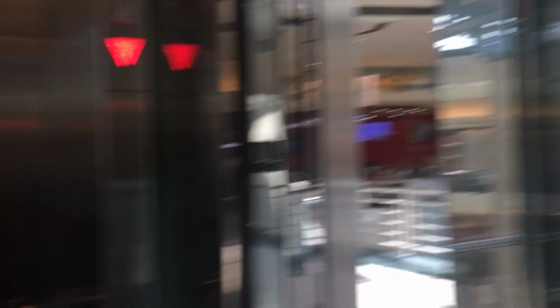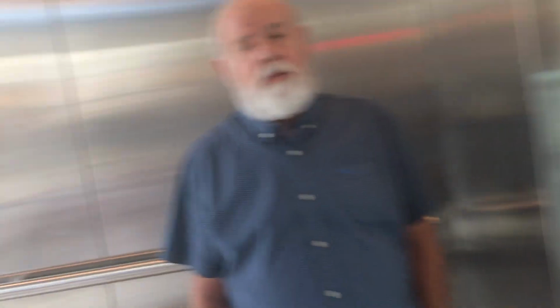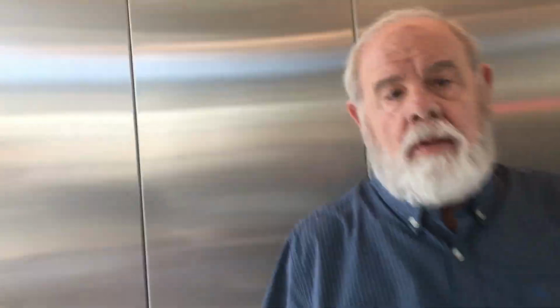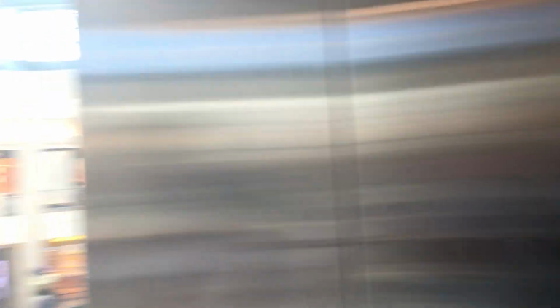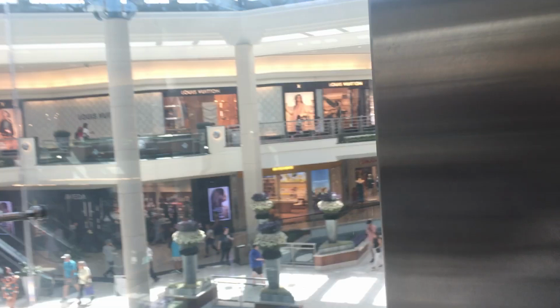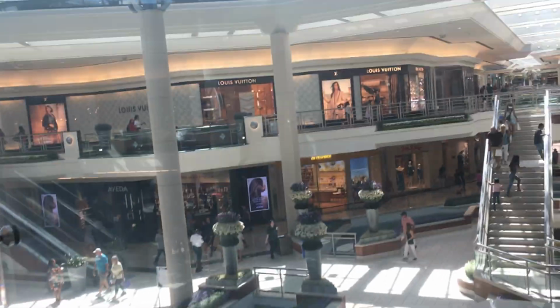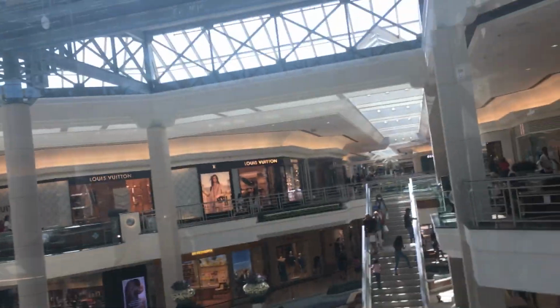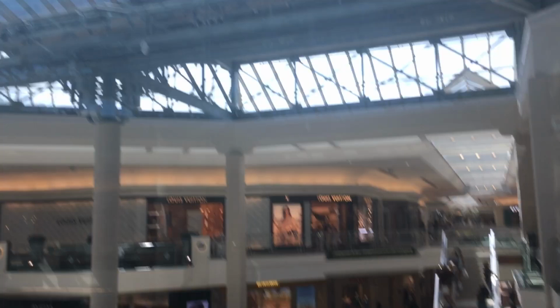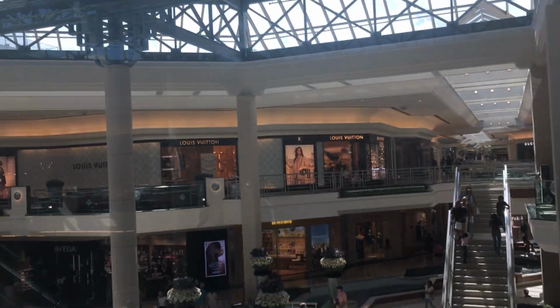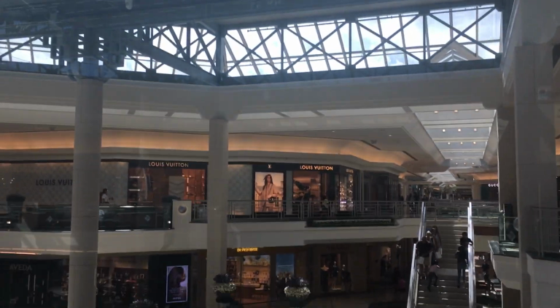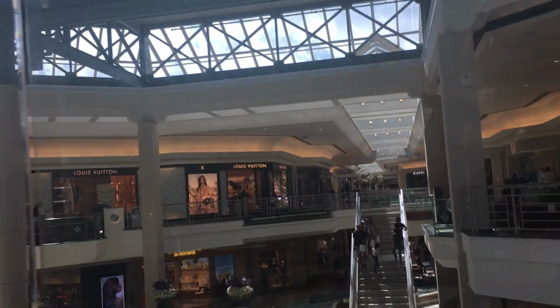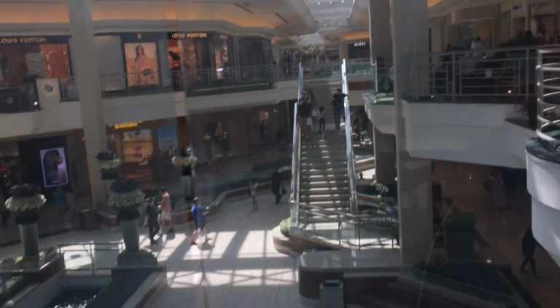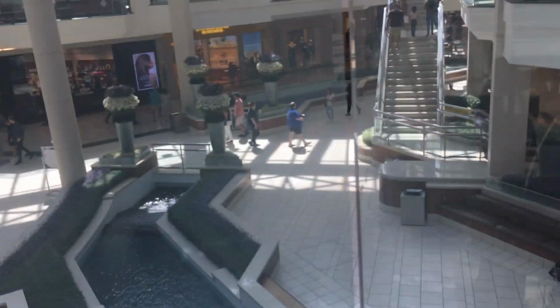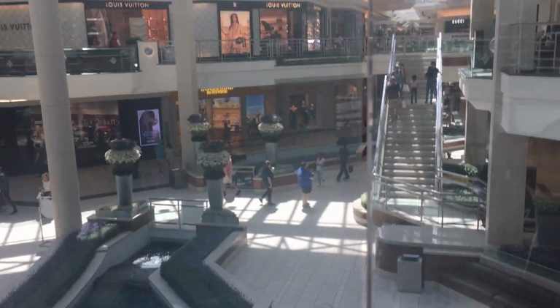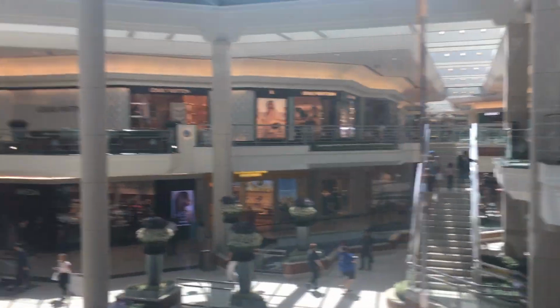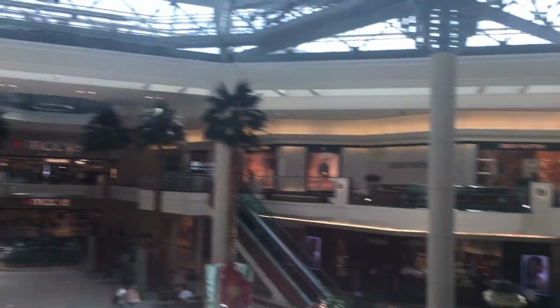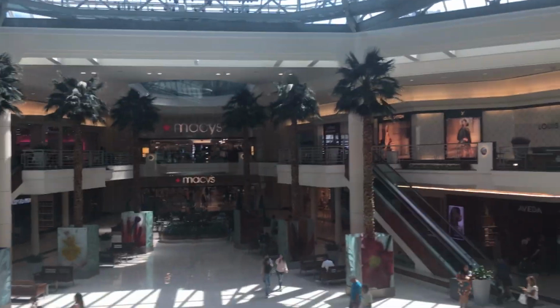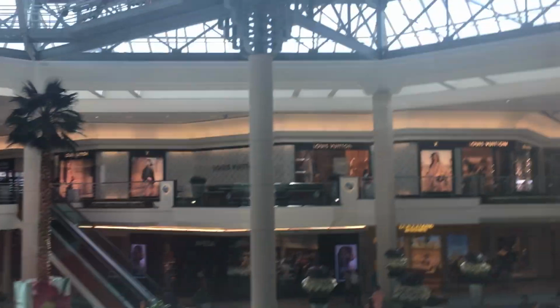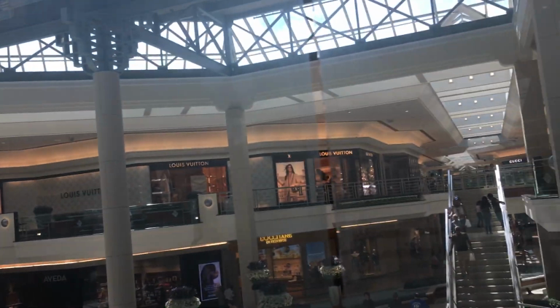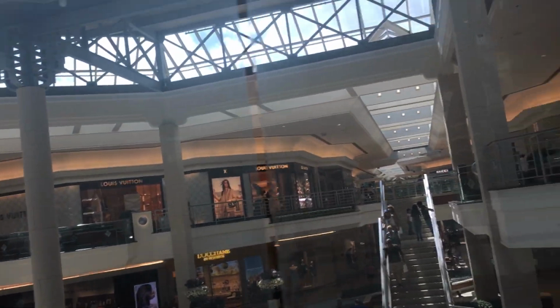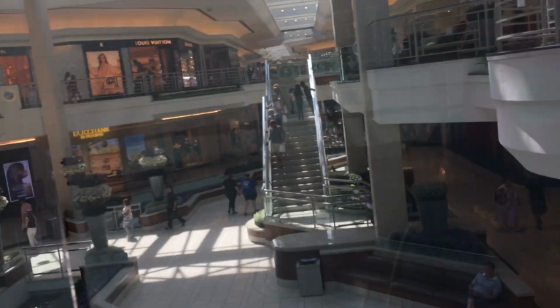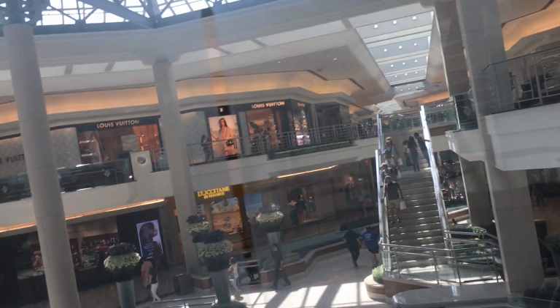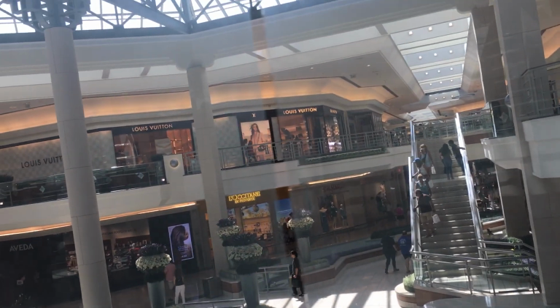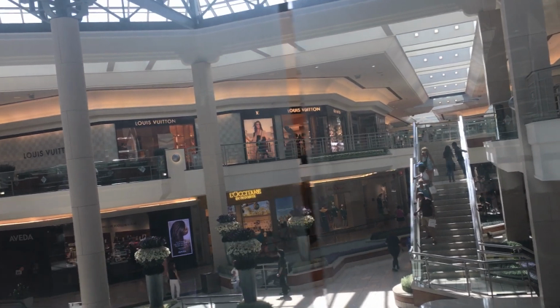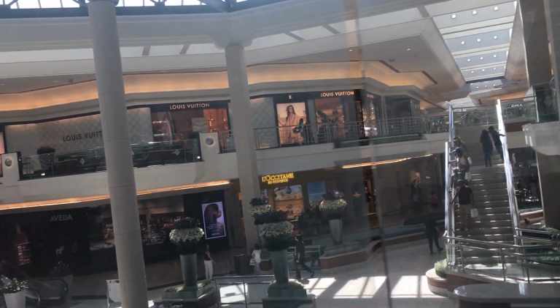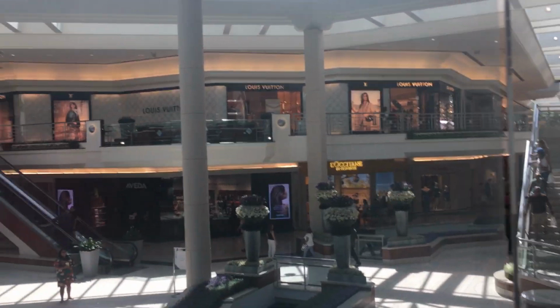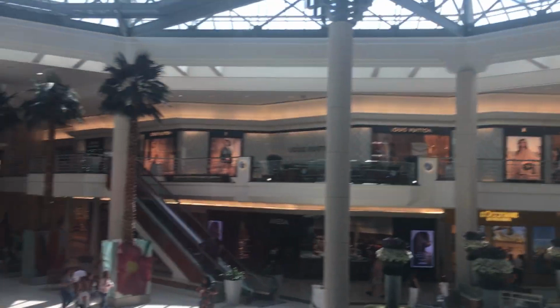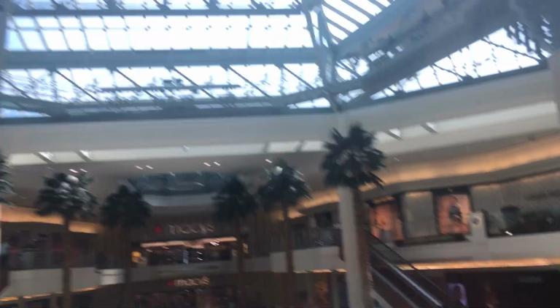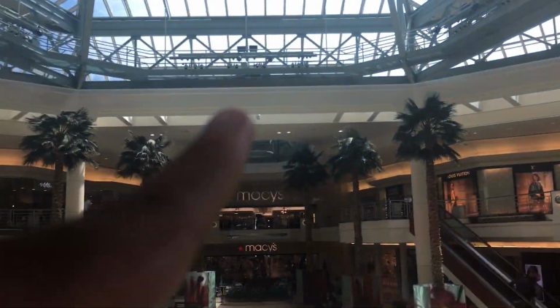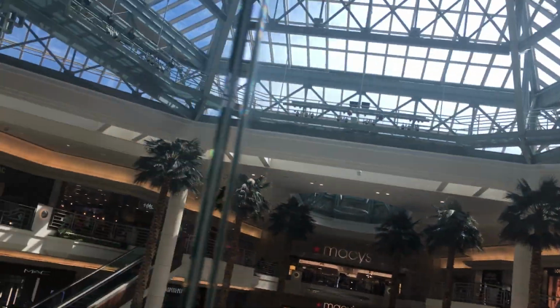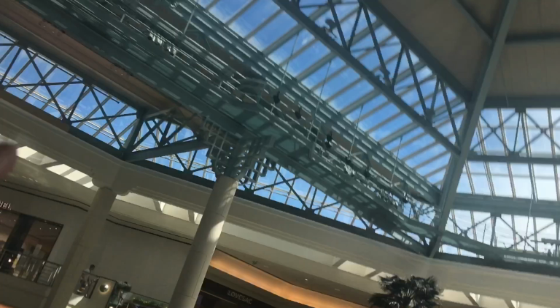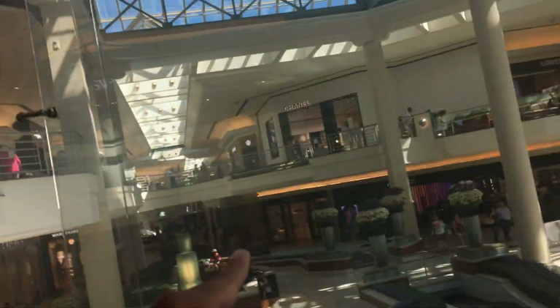Alright, now let's get the view going down. This is slow. There's Macy's. Over there is Sears.